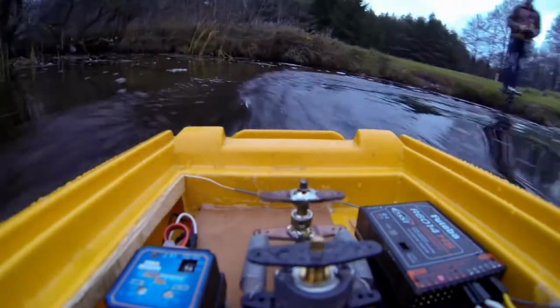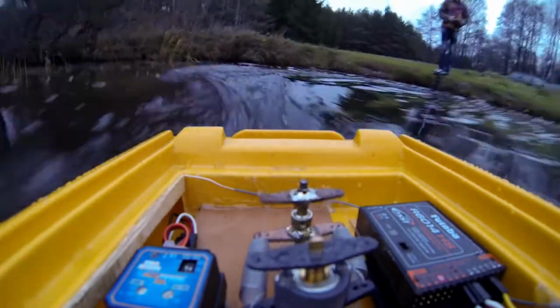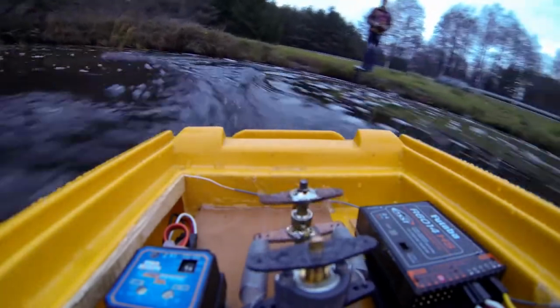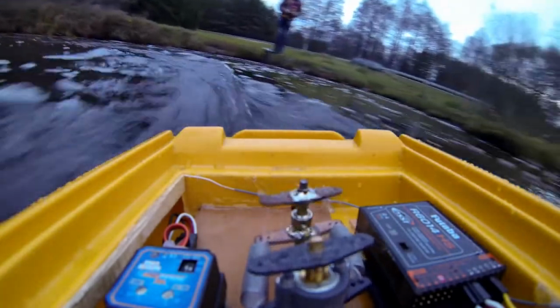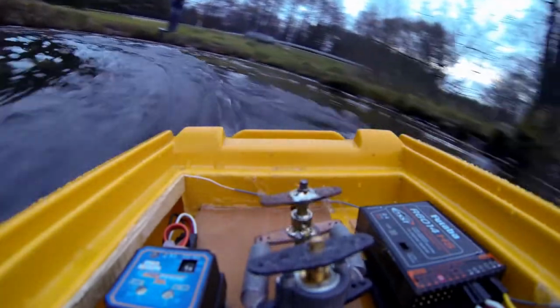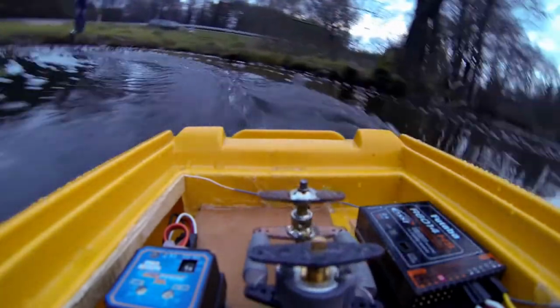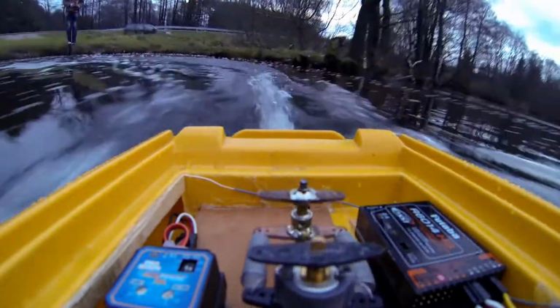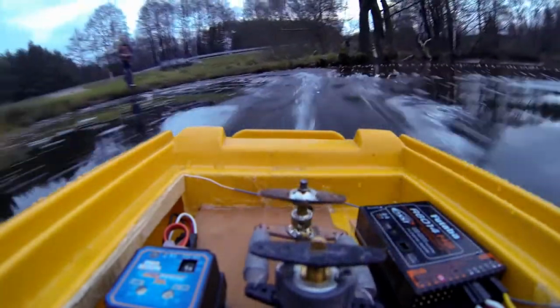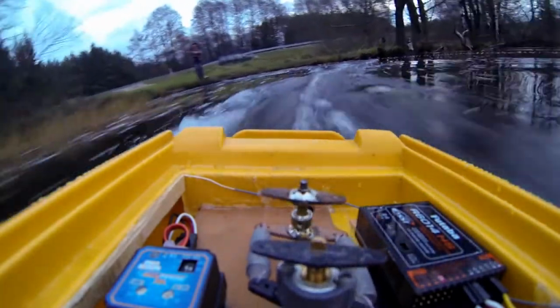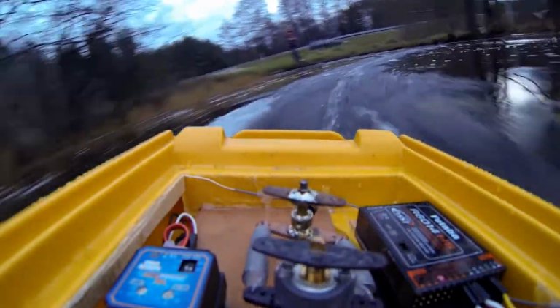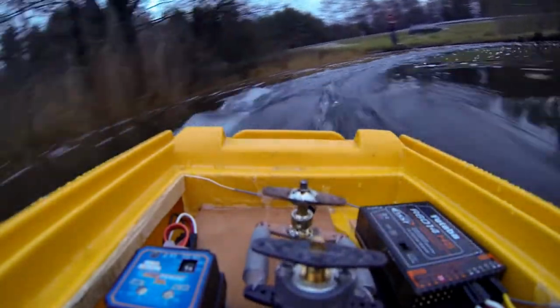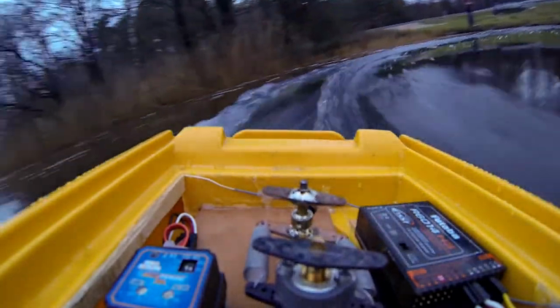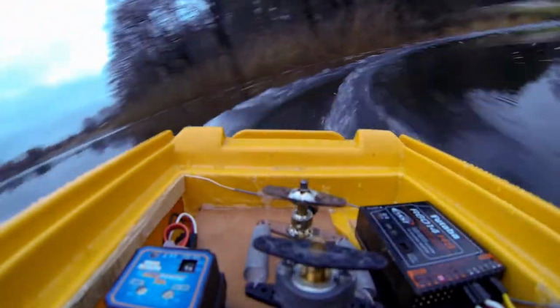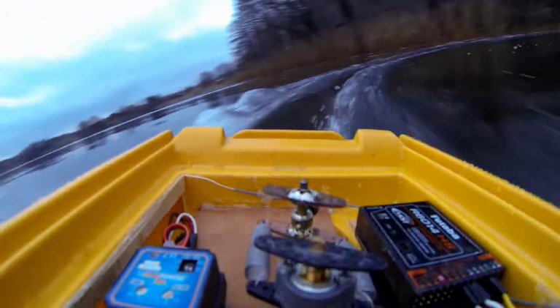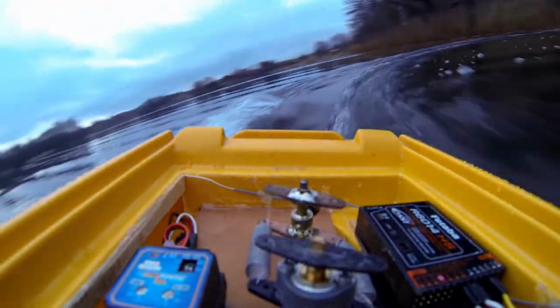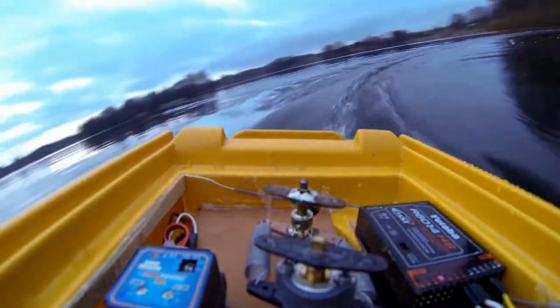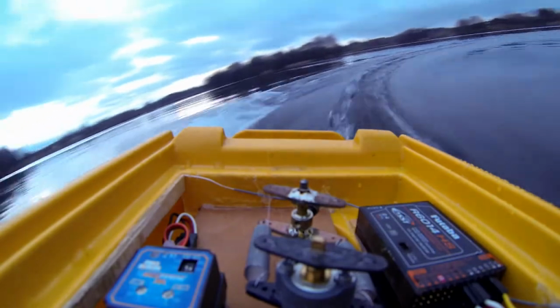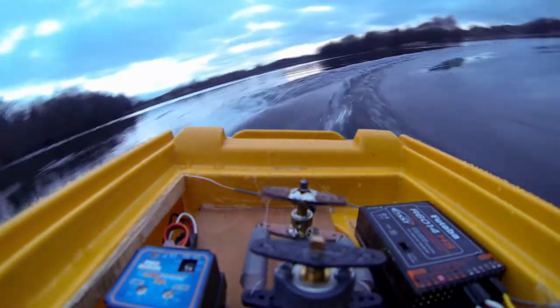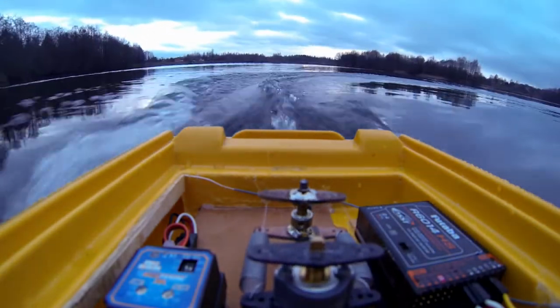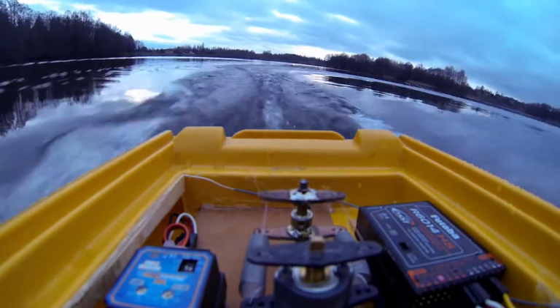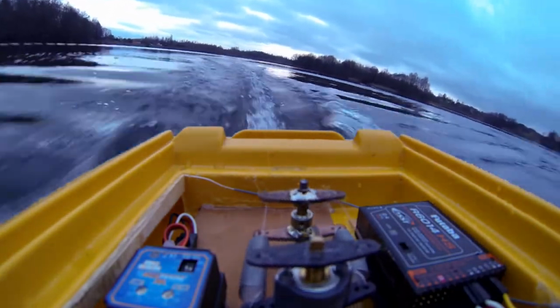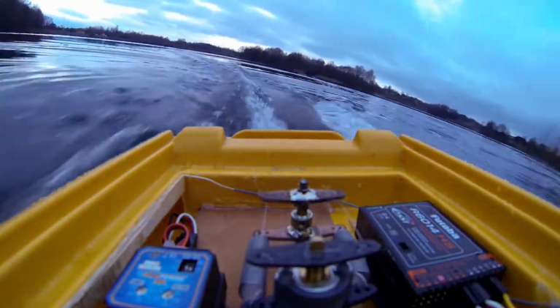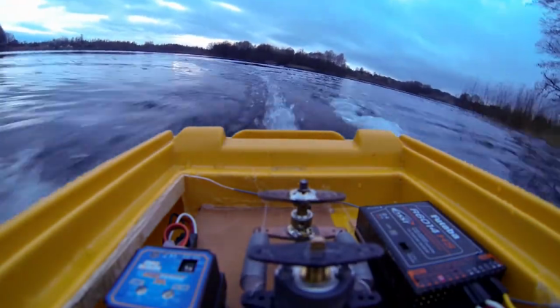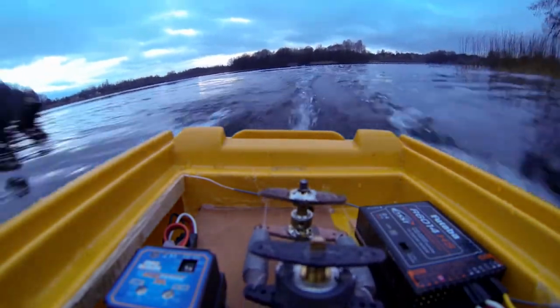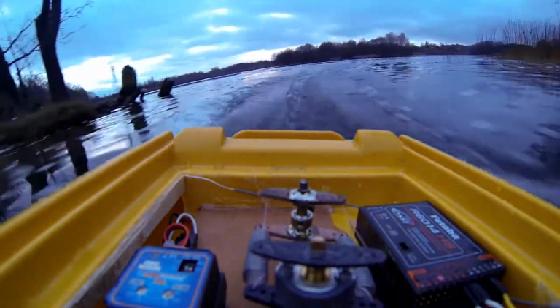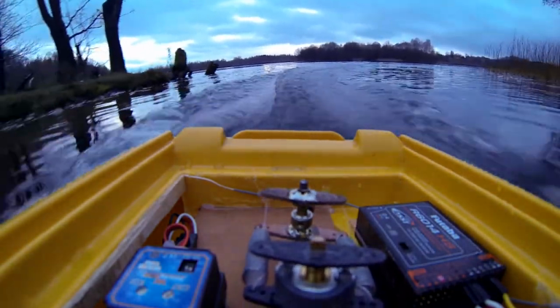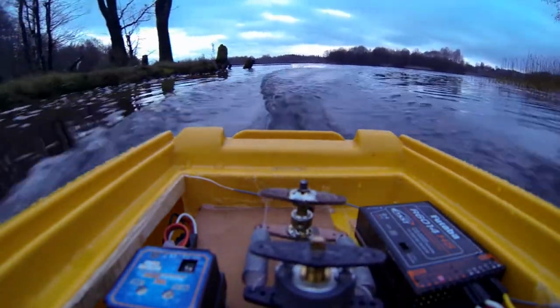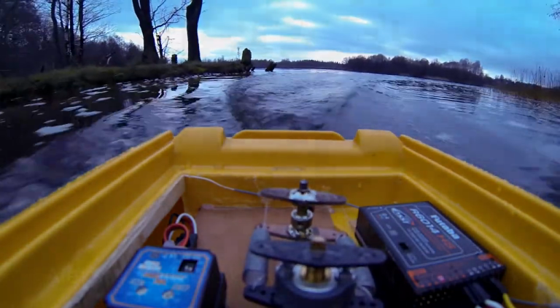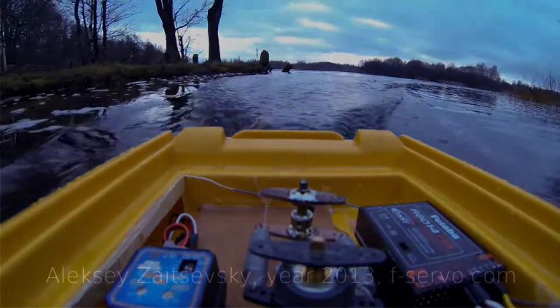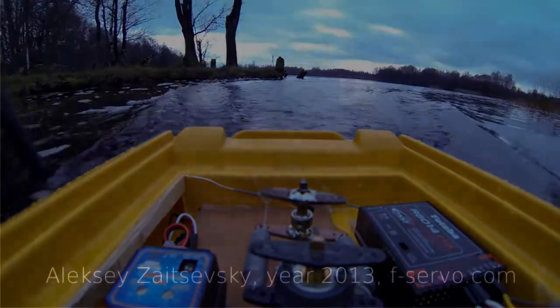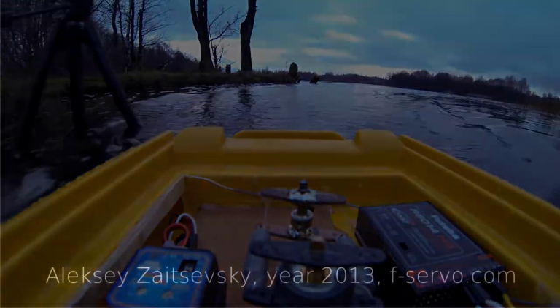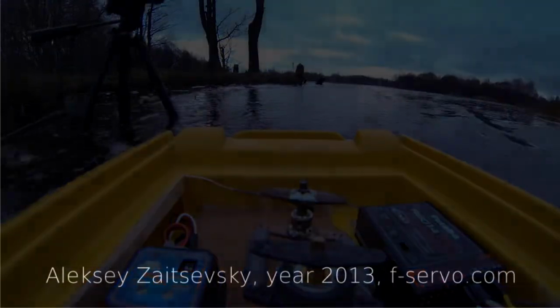Thanks to the force sensor, the servo drive and rudder are protected from mechanical overloads. It prevents the destruction of the device after rudder jamming. Thank you.